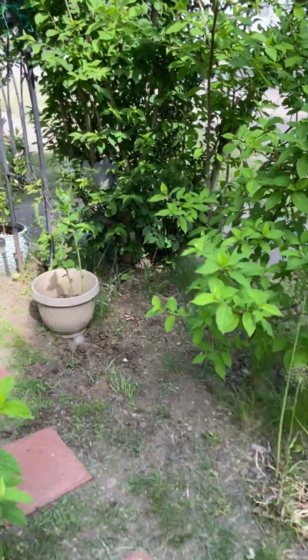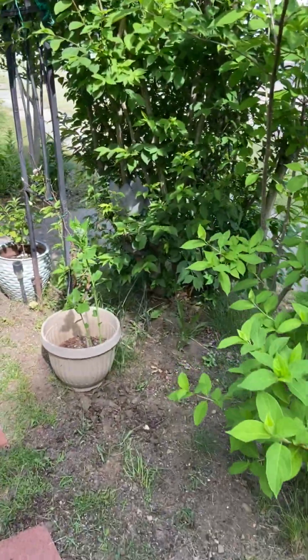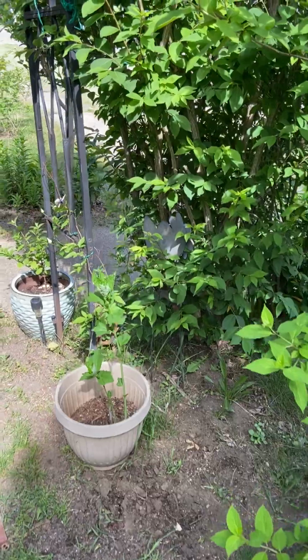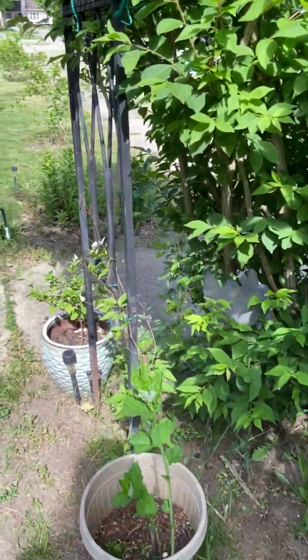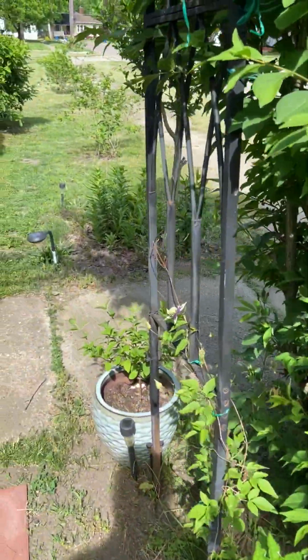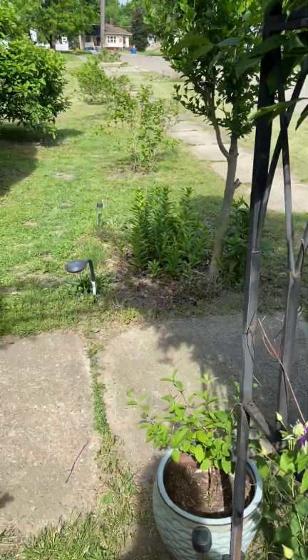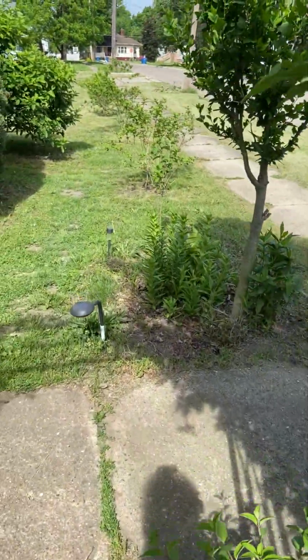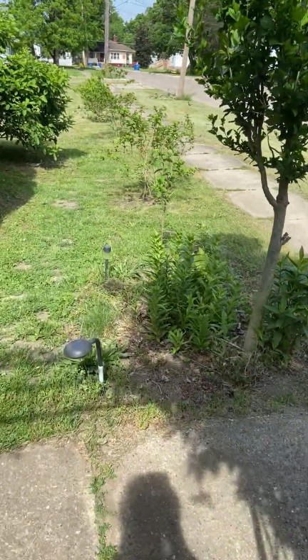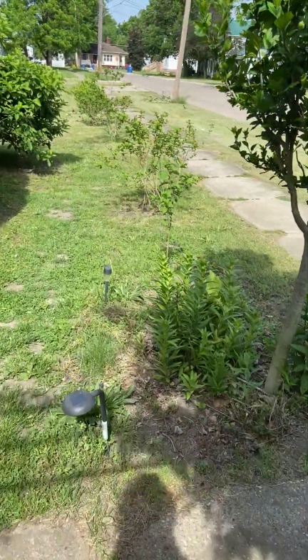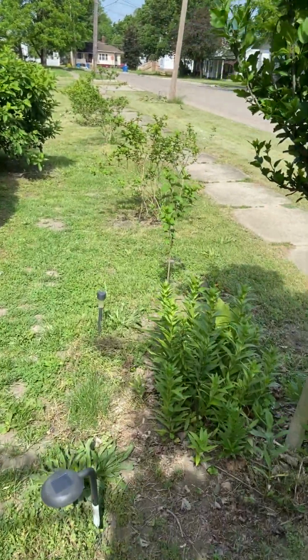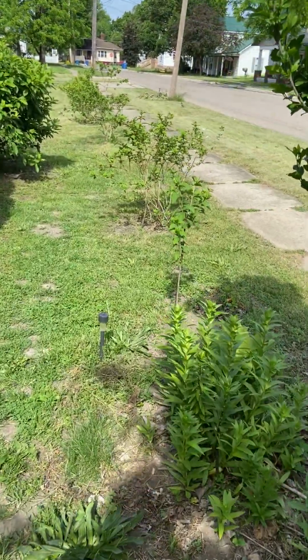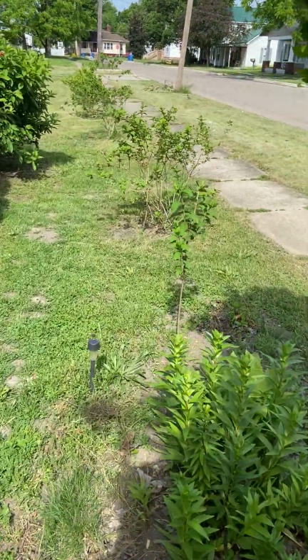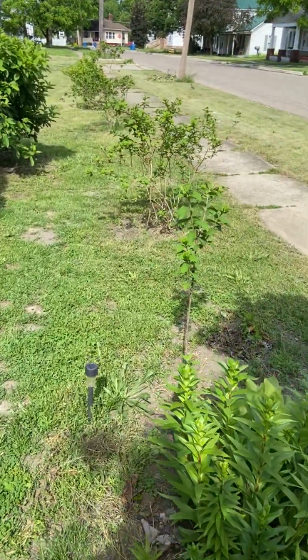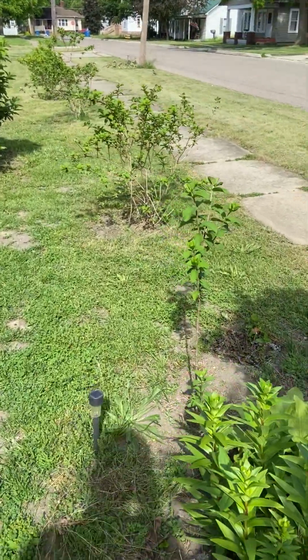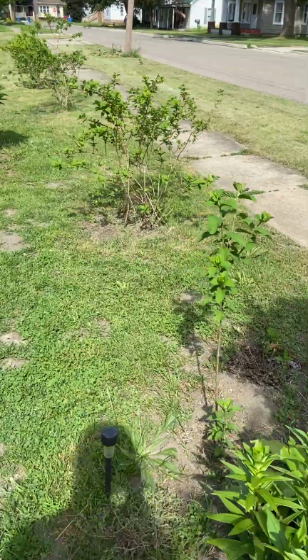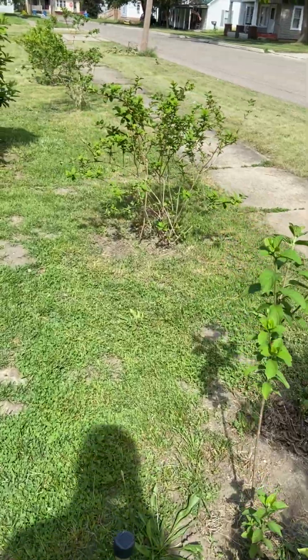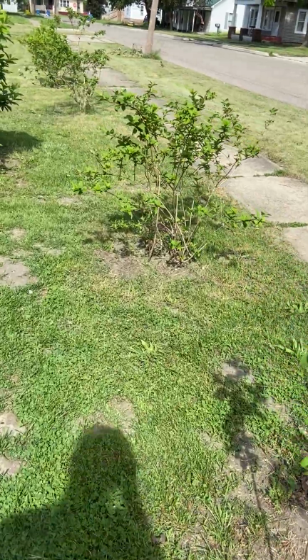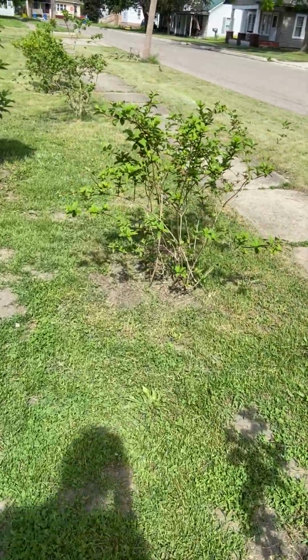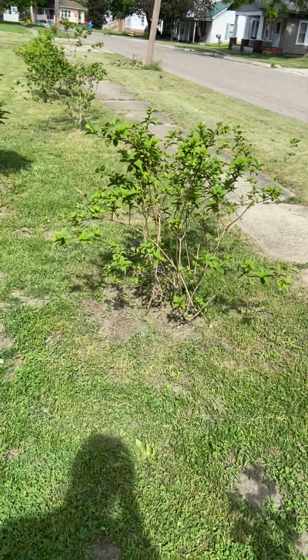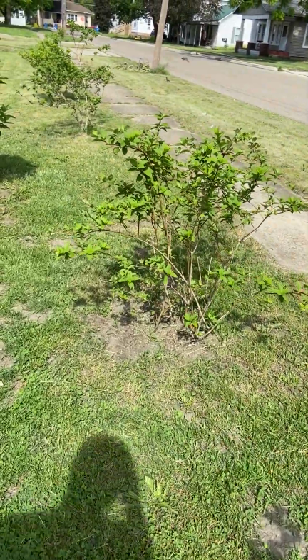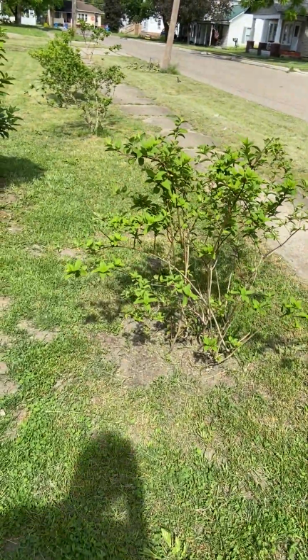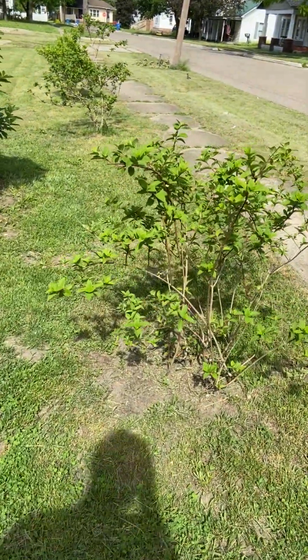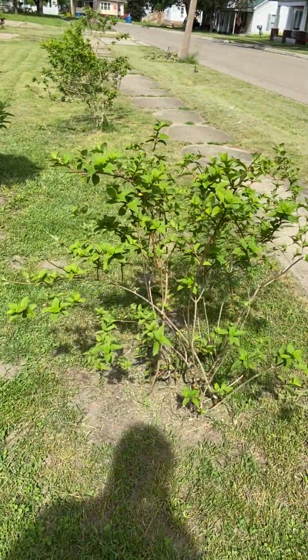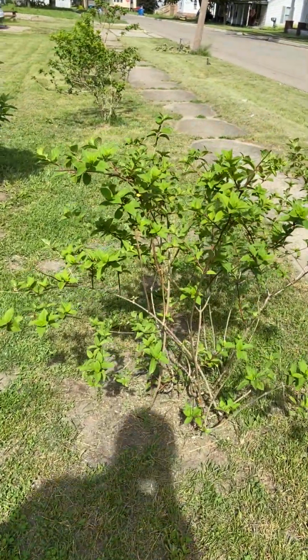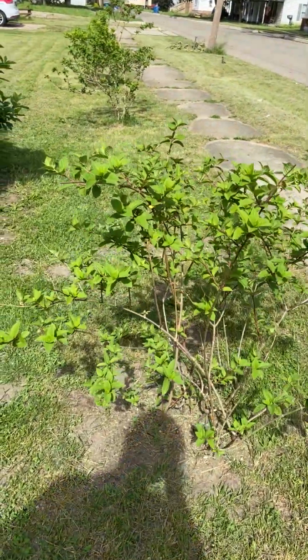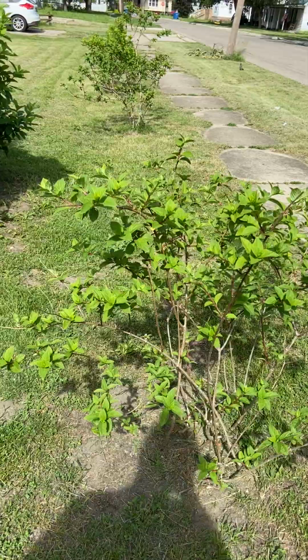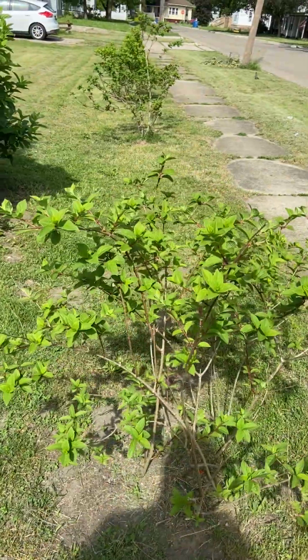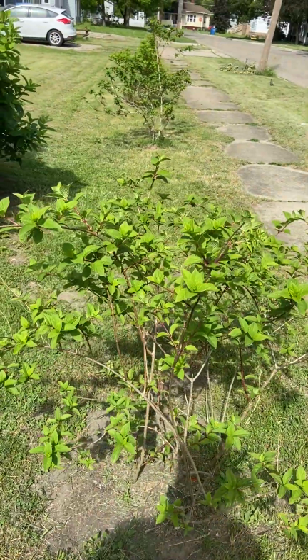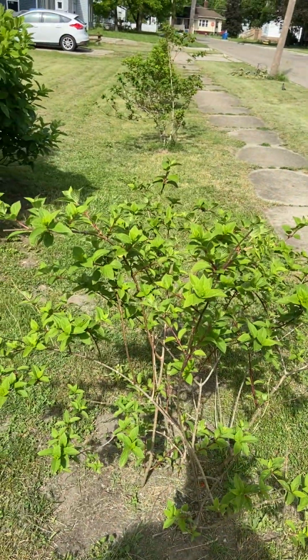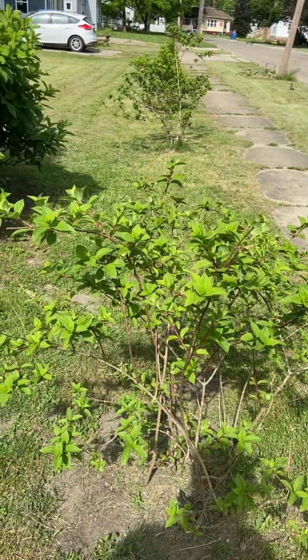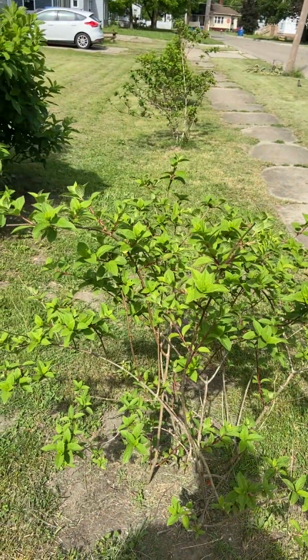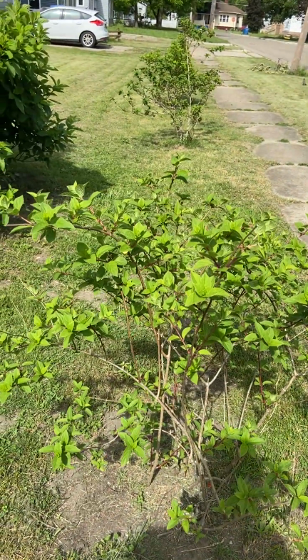And then here is the new hedge of hydrangeas I created last late winter — so let's see how this one will do this year.